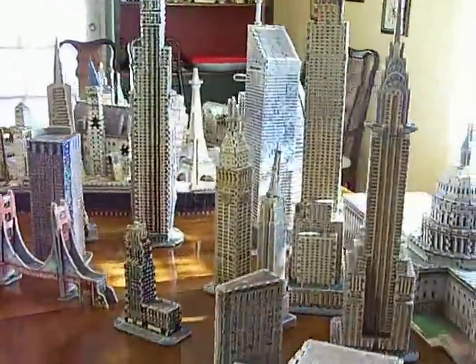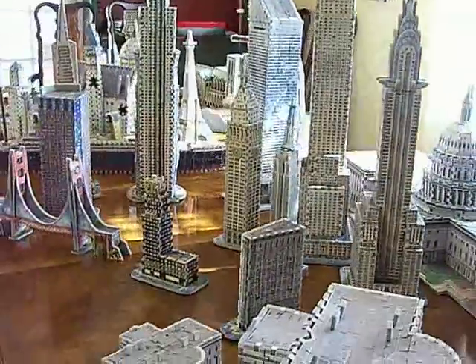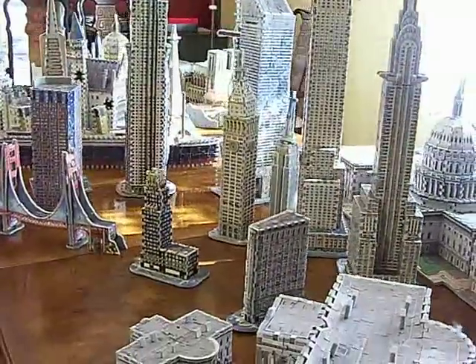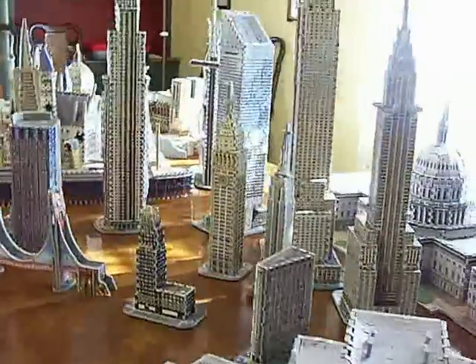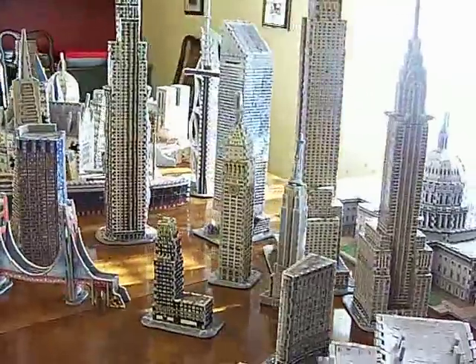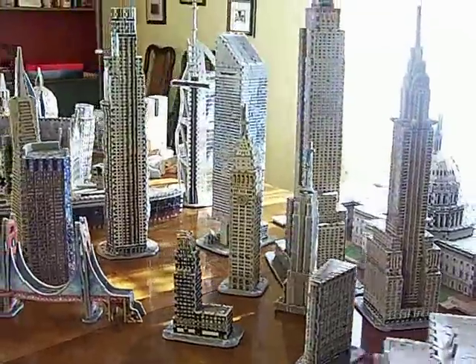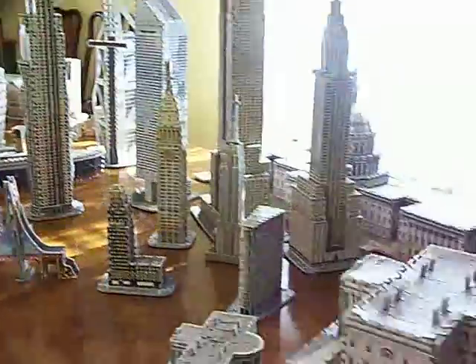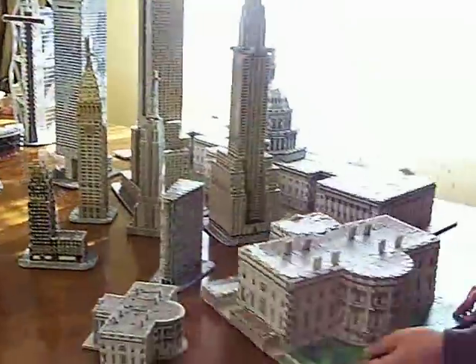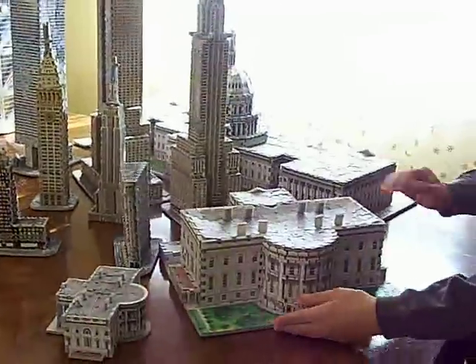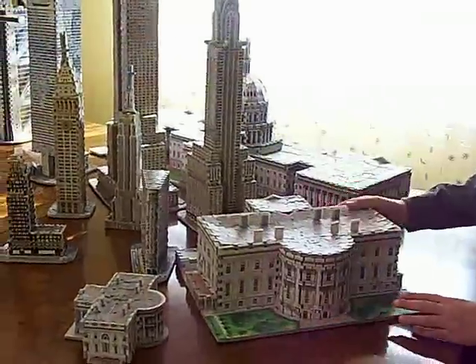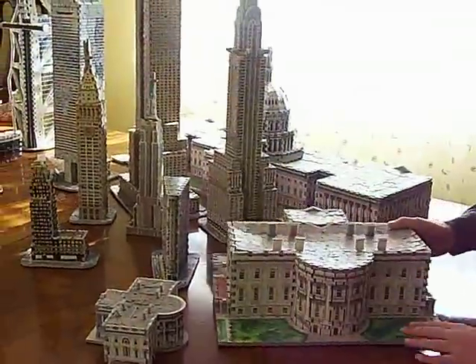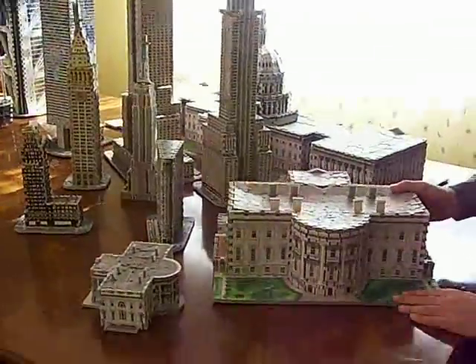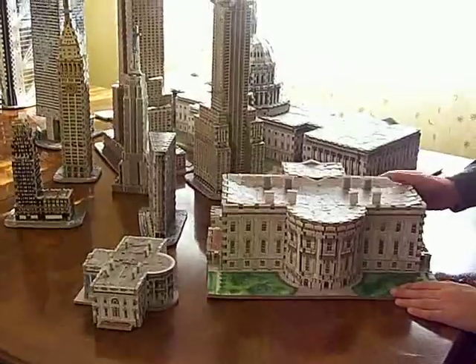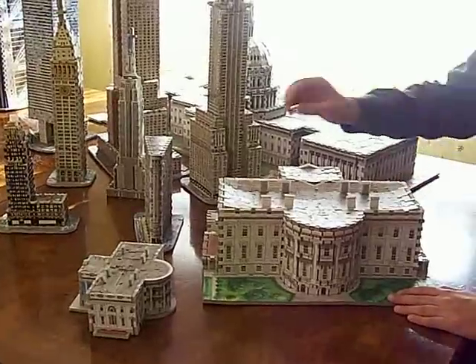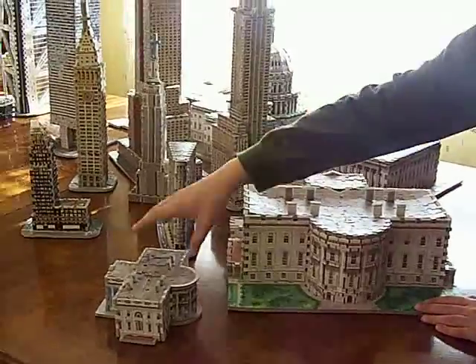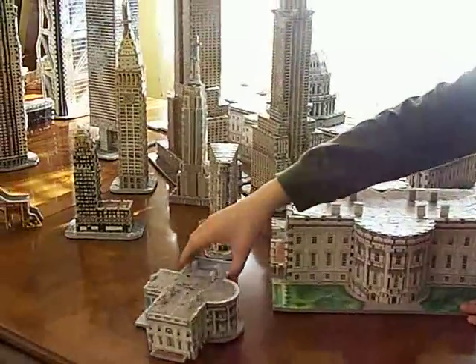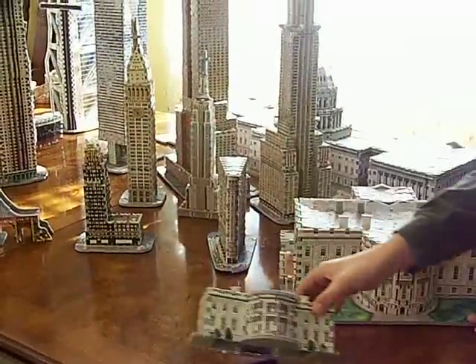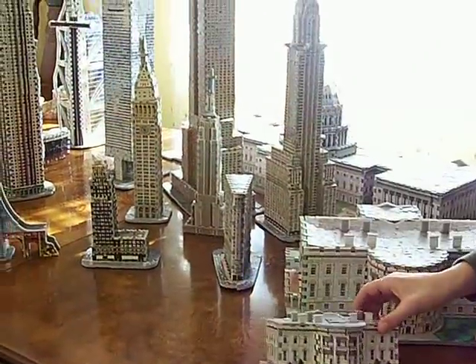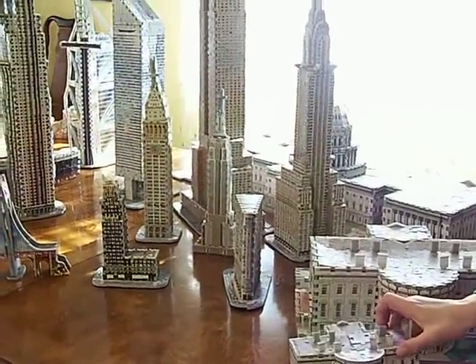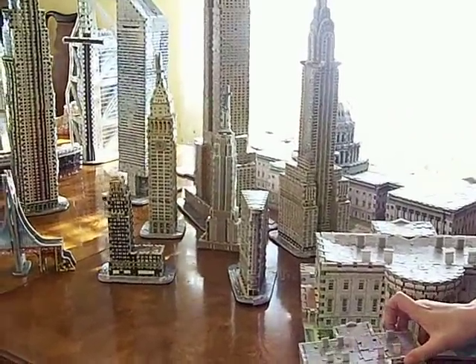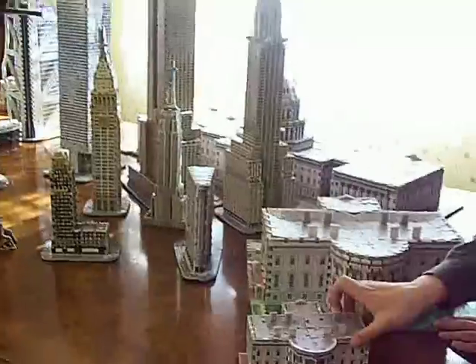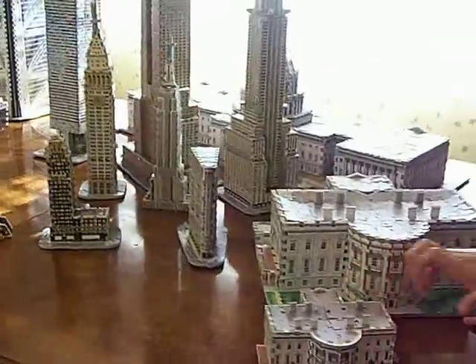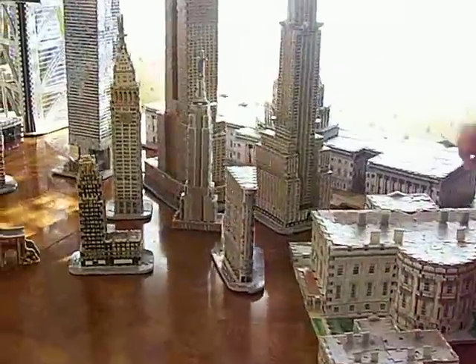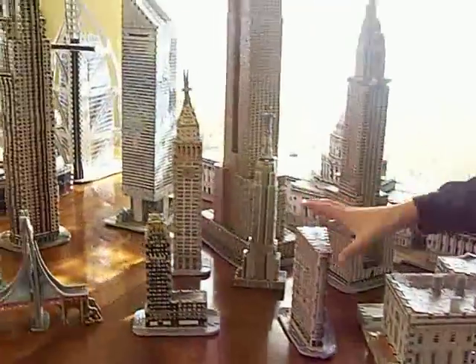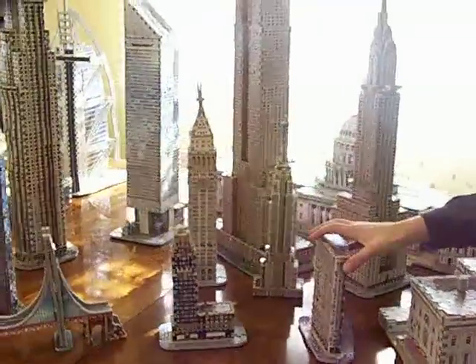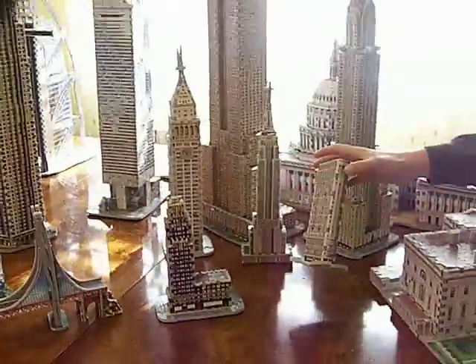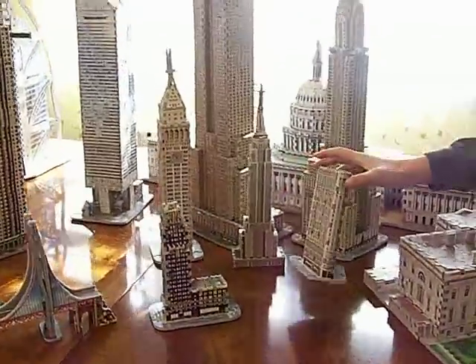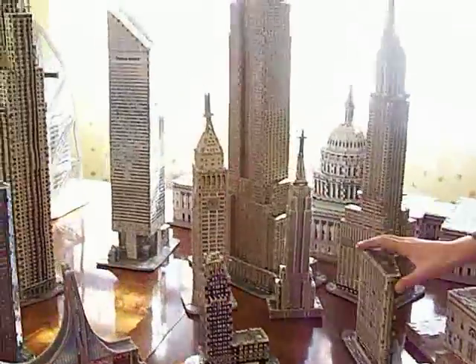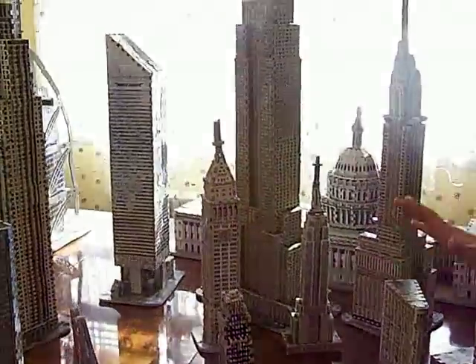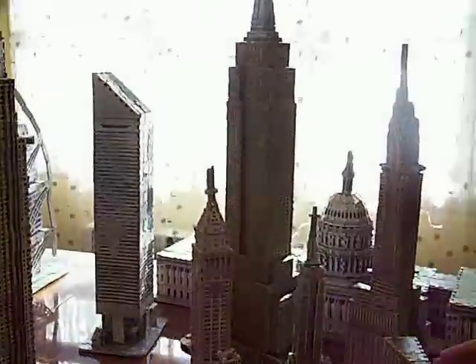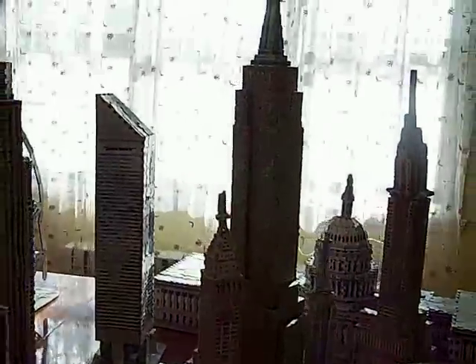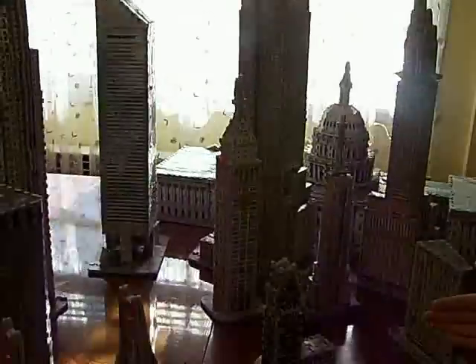Over here, I have the White House and a miniature model of the White House. Right here is the Flatiron Building and the Radiator Building.